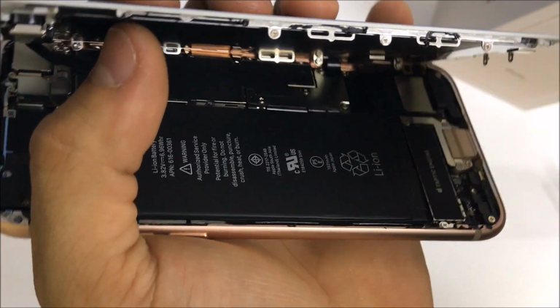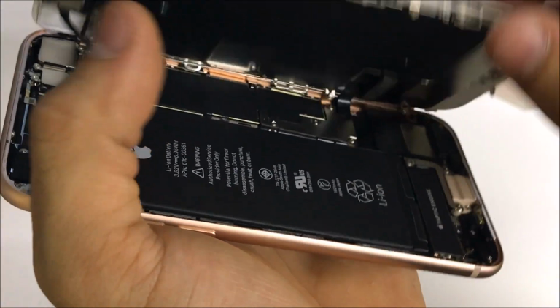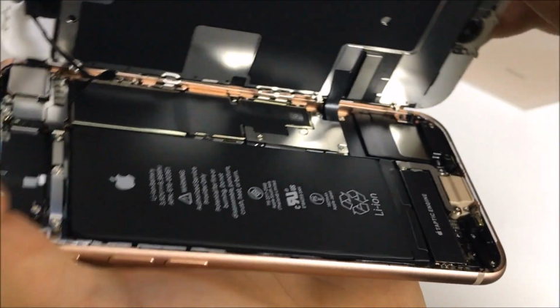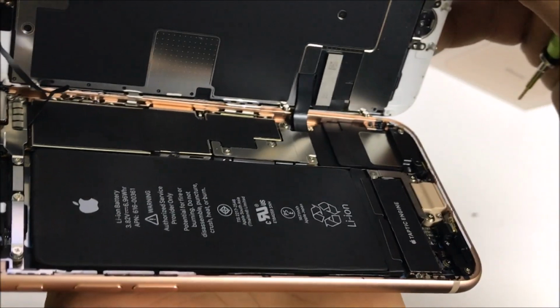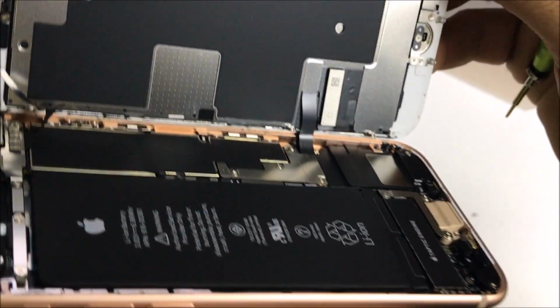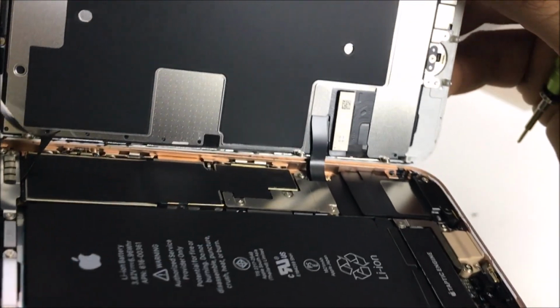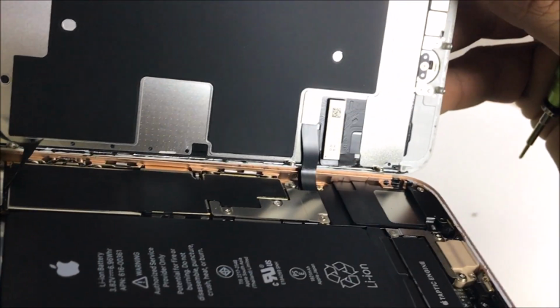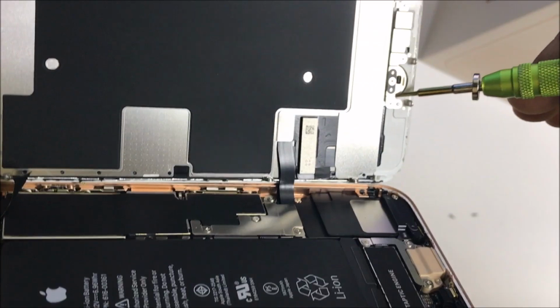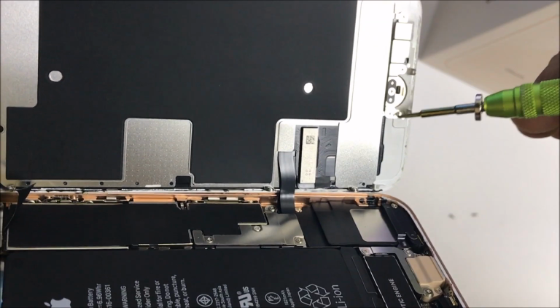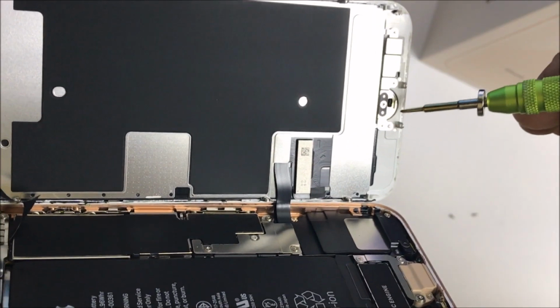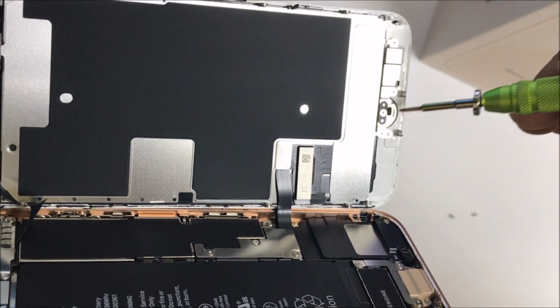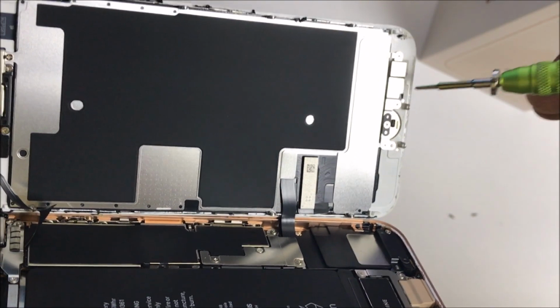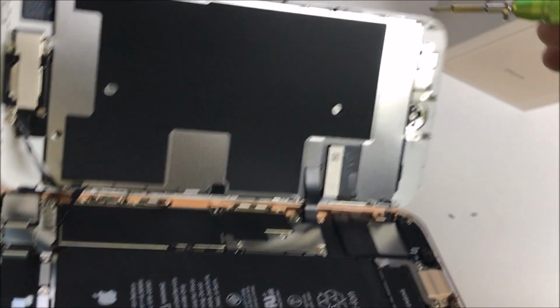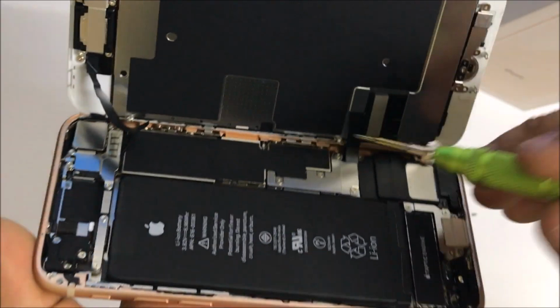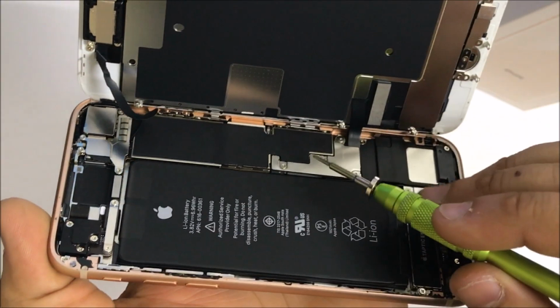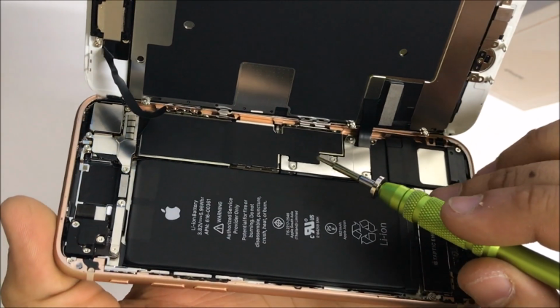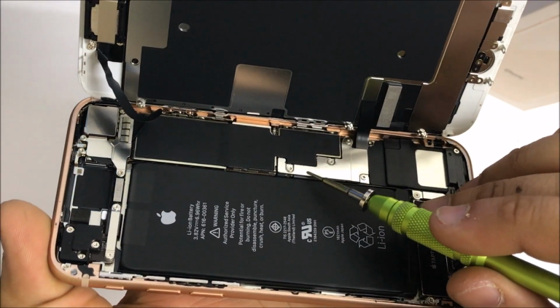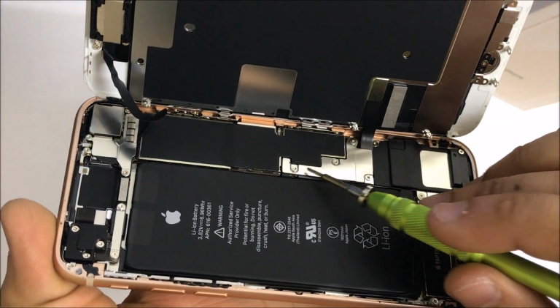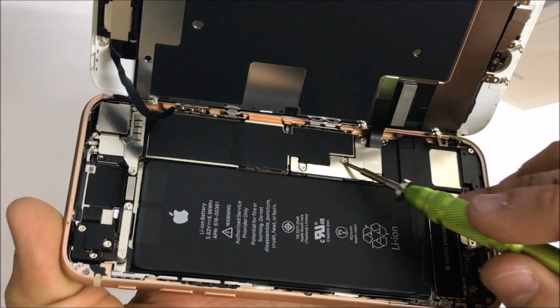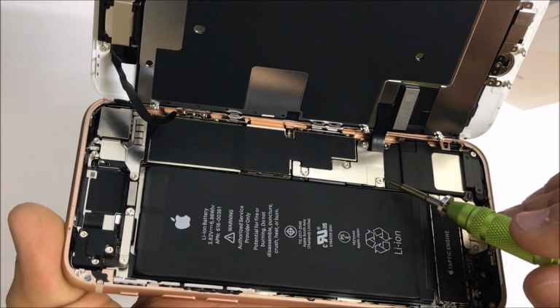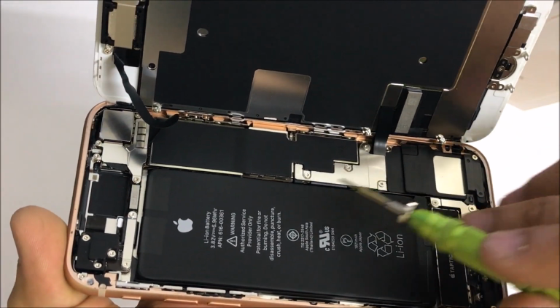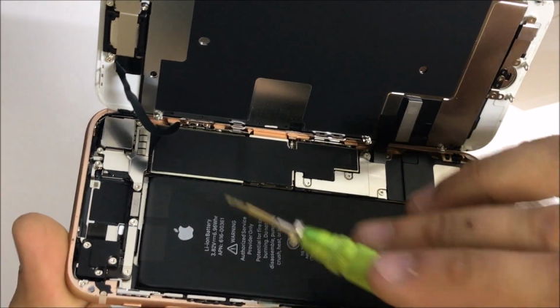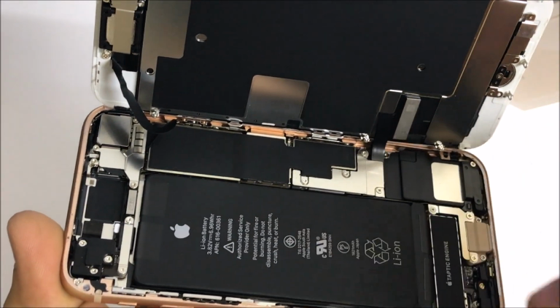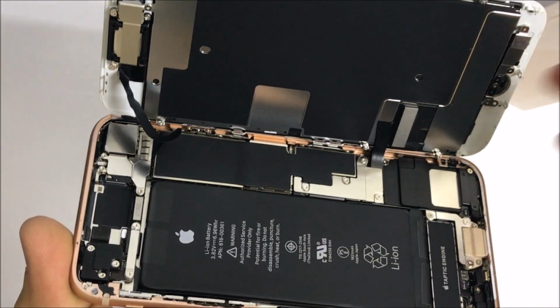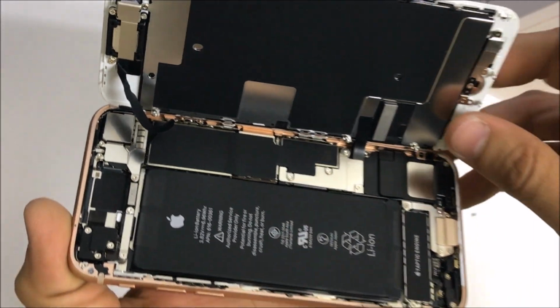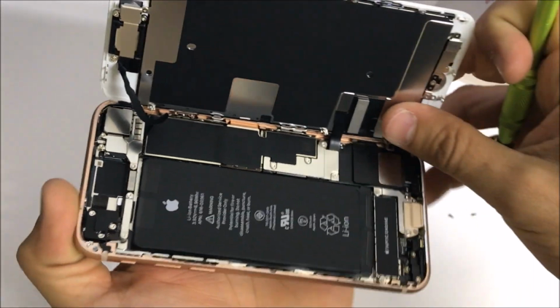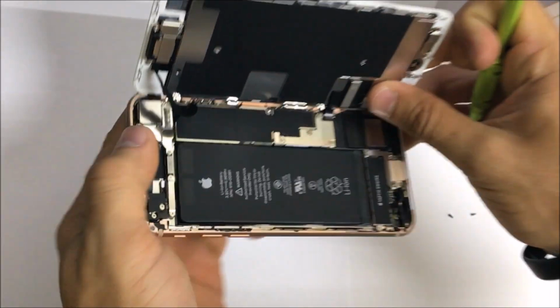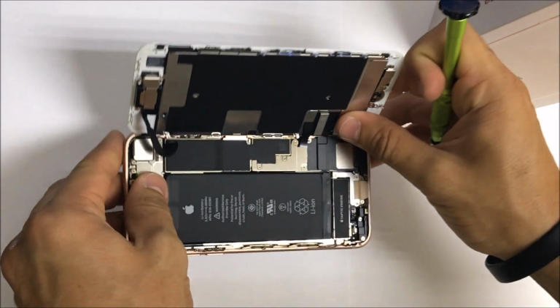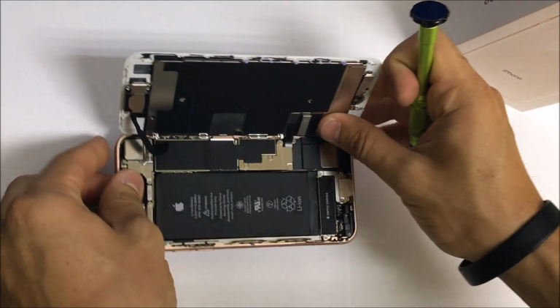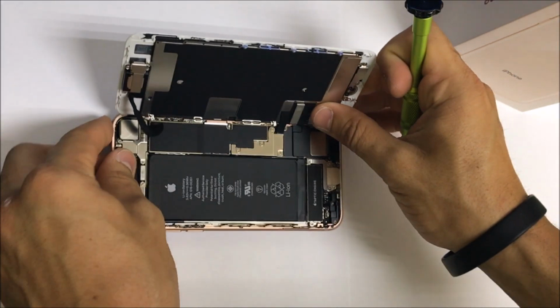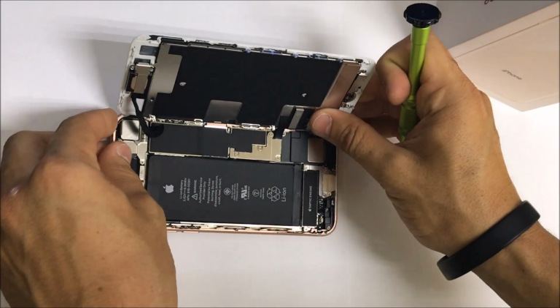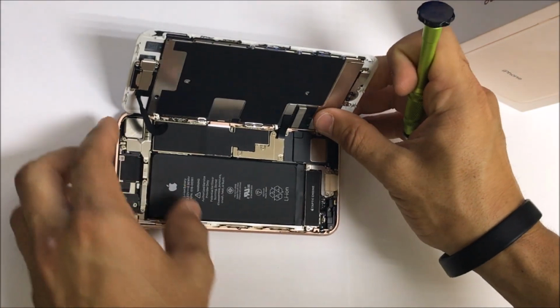The screws on the actual screen assembly are tri-point screws, but these are Phillips head screws — they are not tri-point screws anymore. Let's go ahead and remove those.